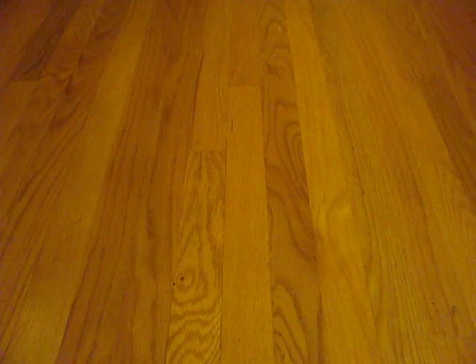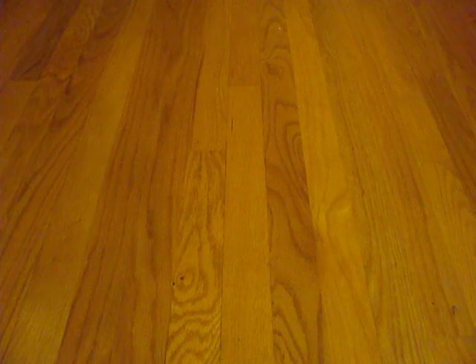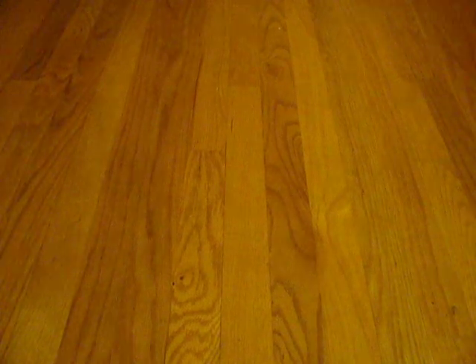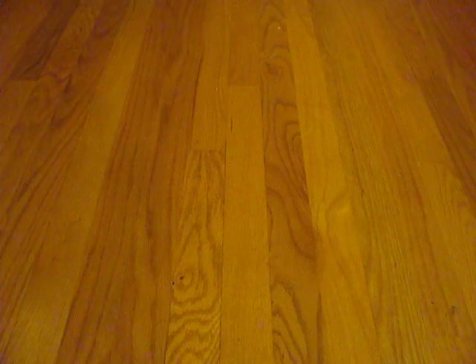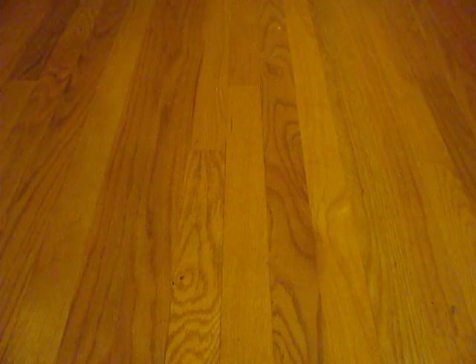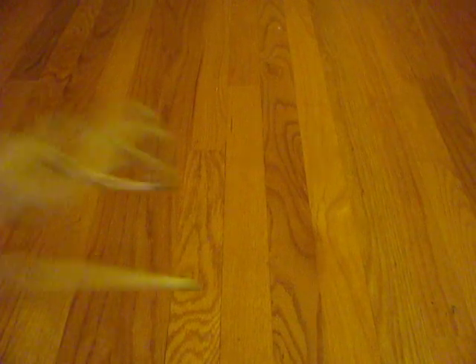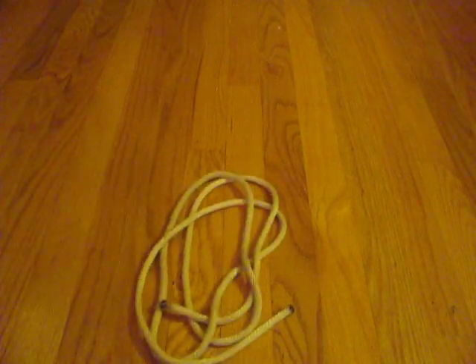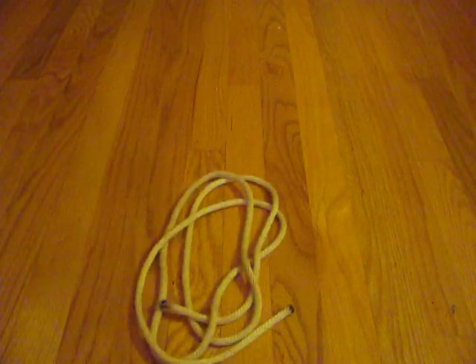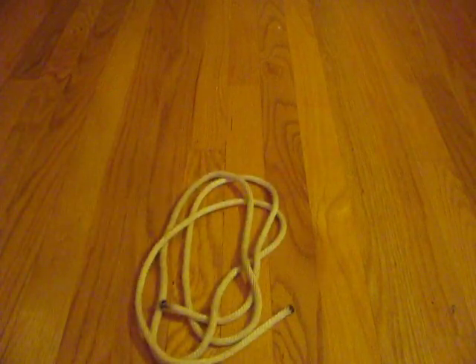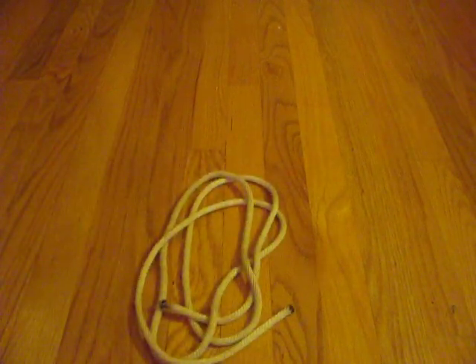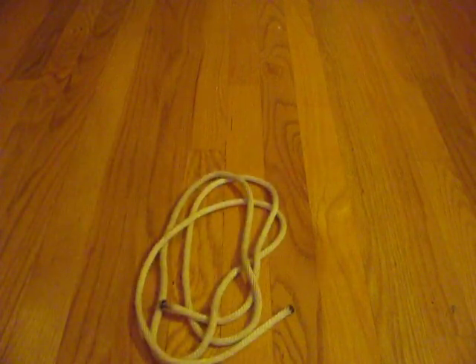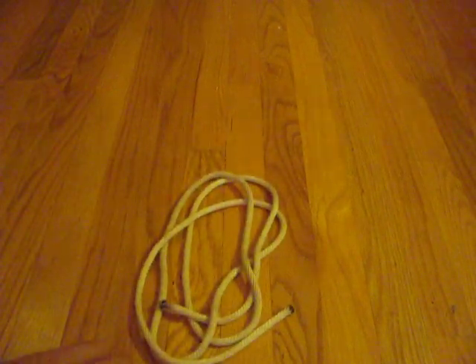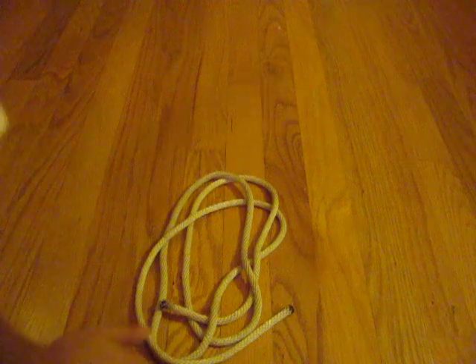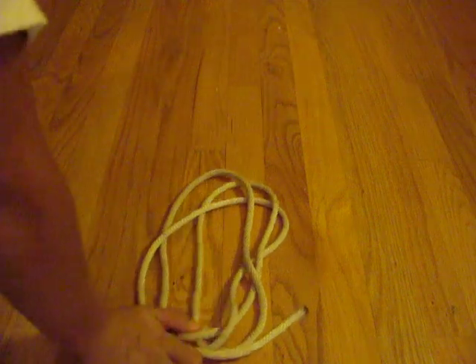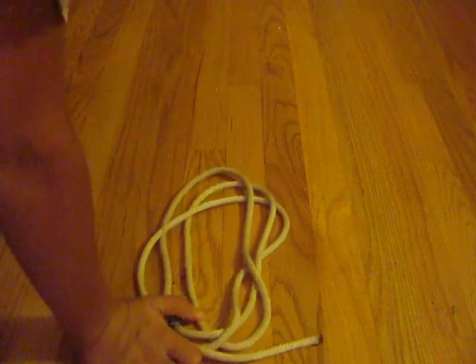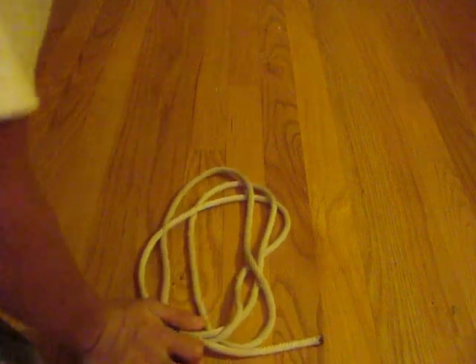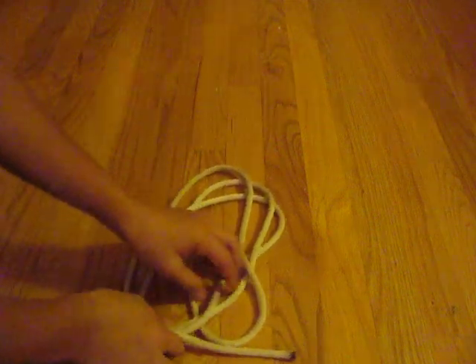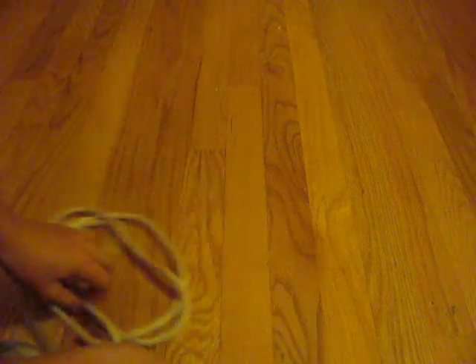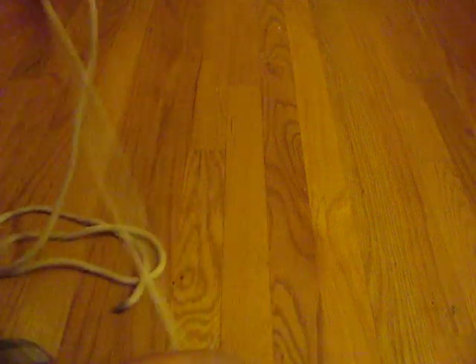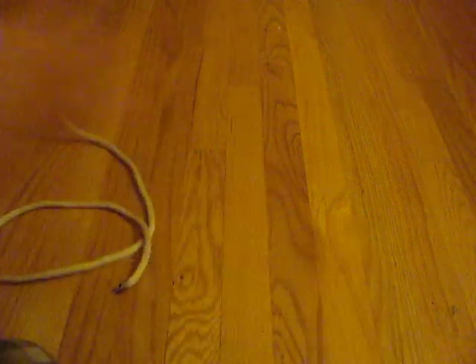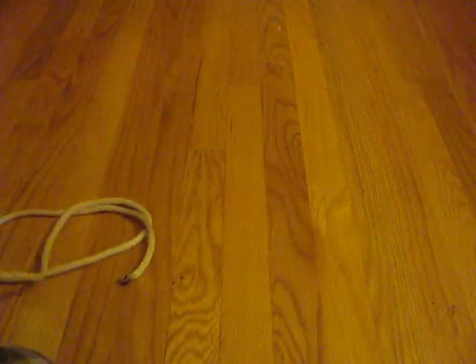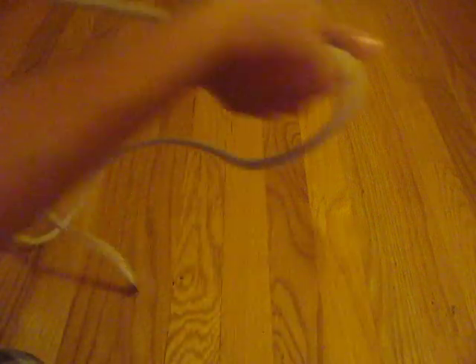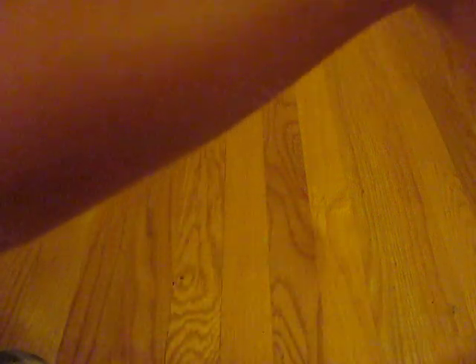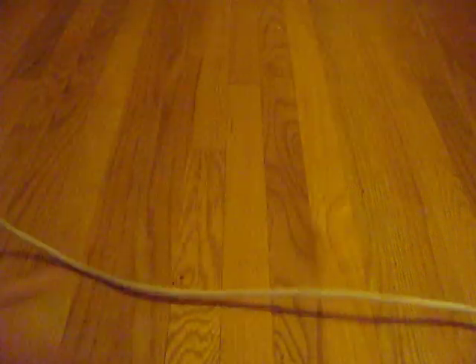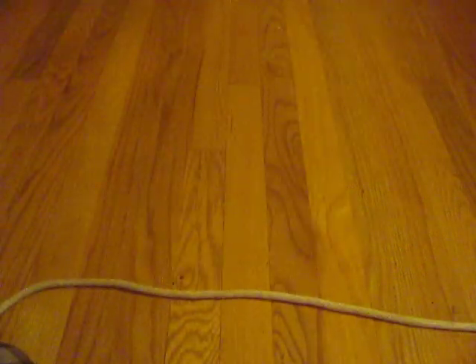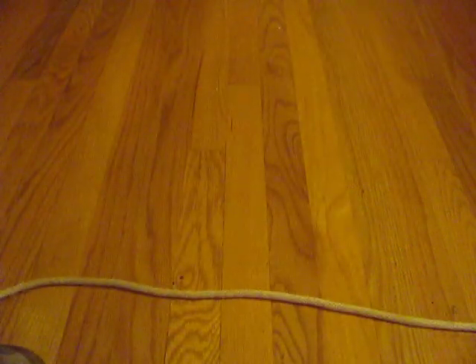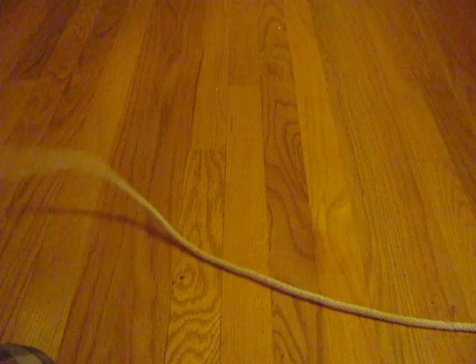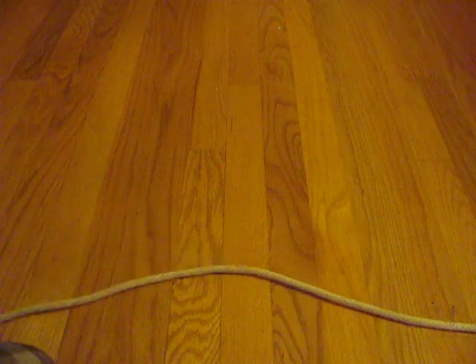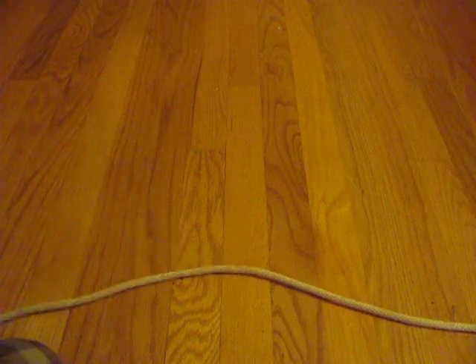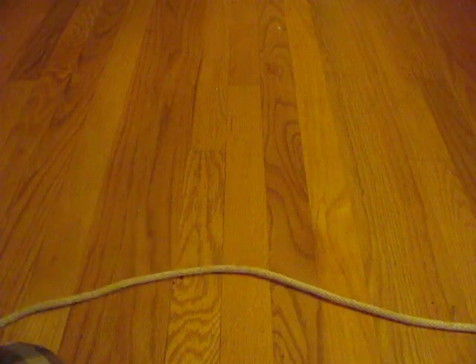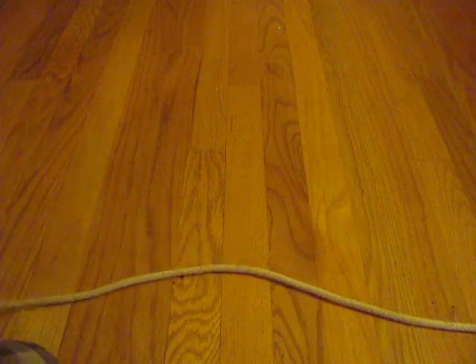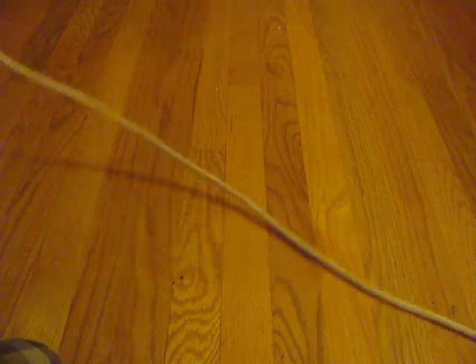Hi there. So this is how to make a couple of four pretty nifty knots to know. They're not really helpful, they're just fun to make and they're kind of decorative.